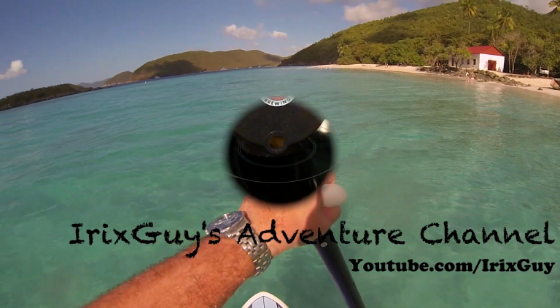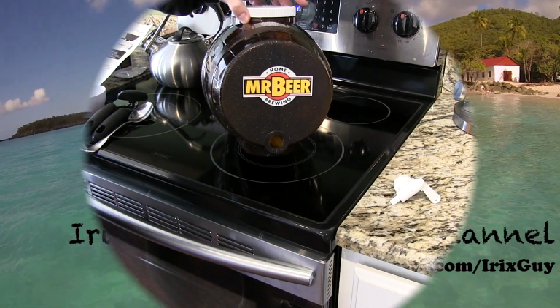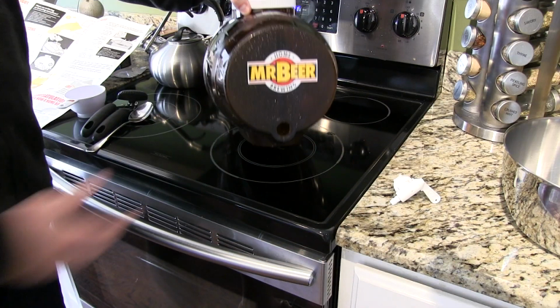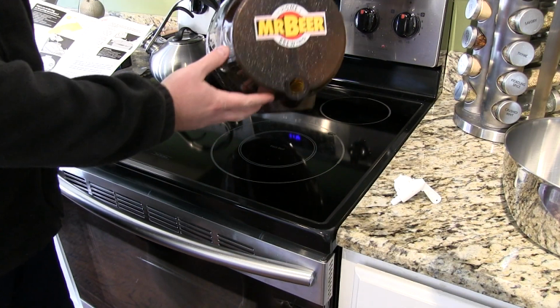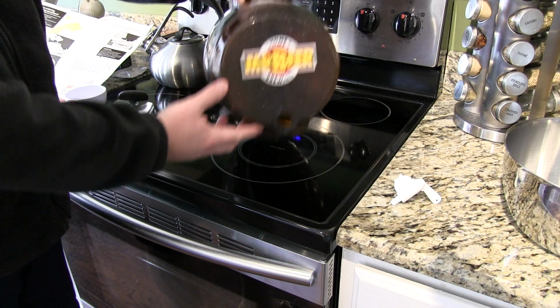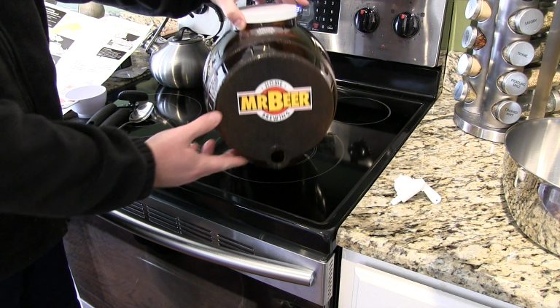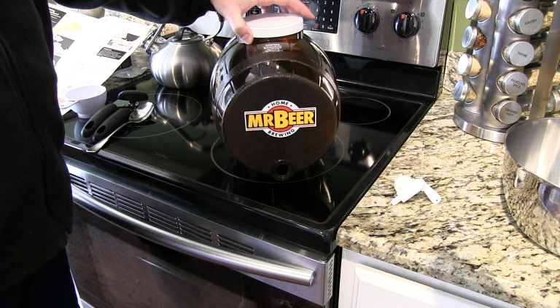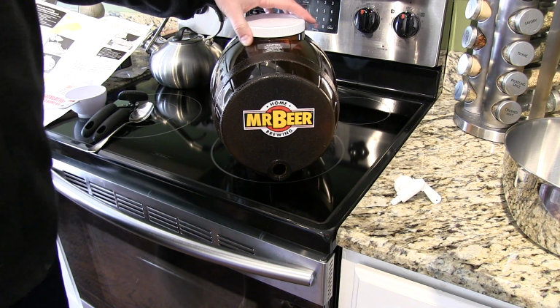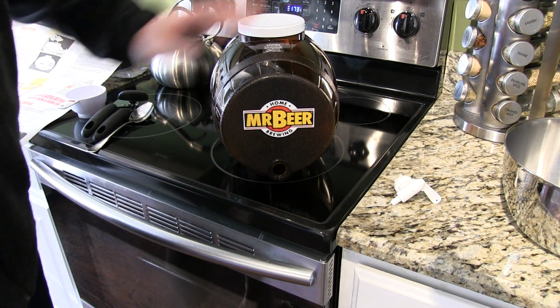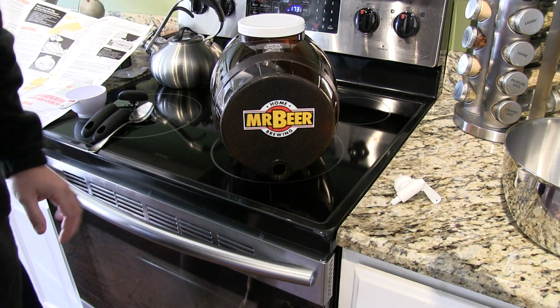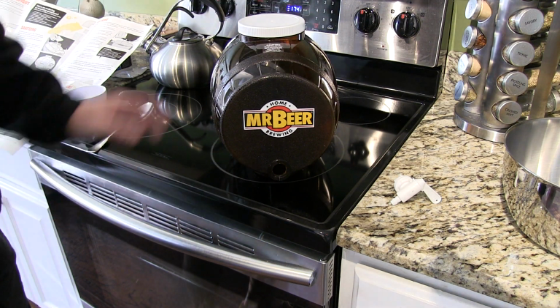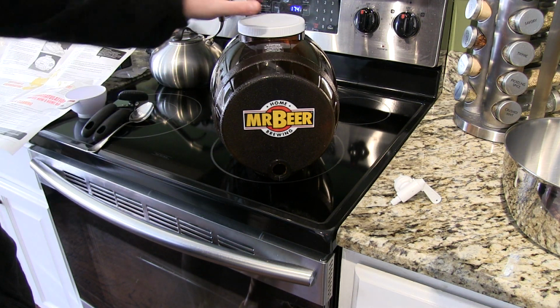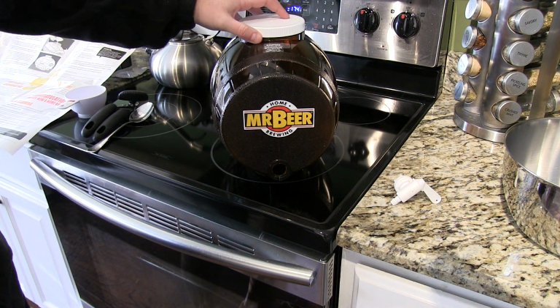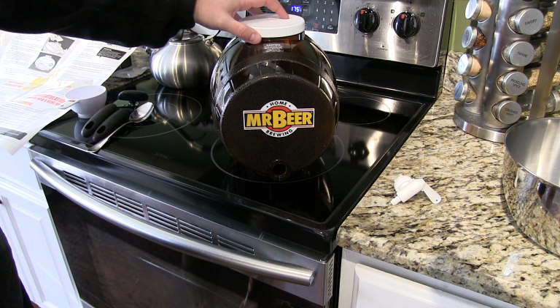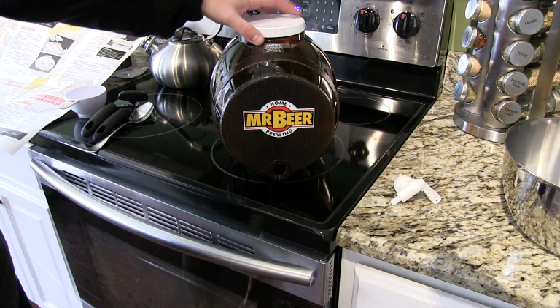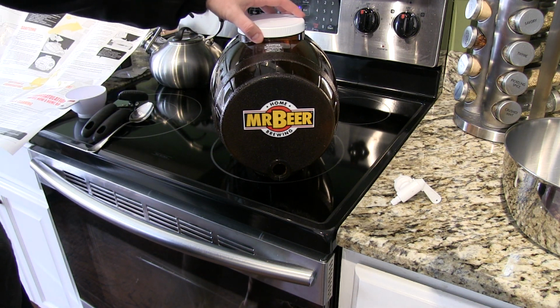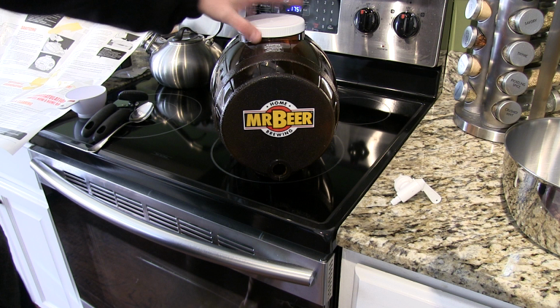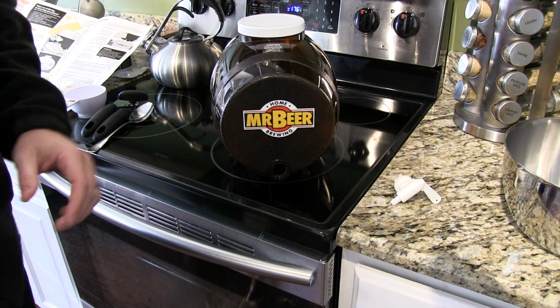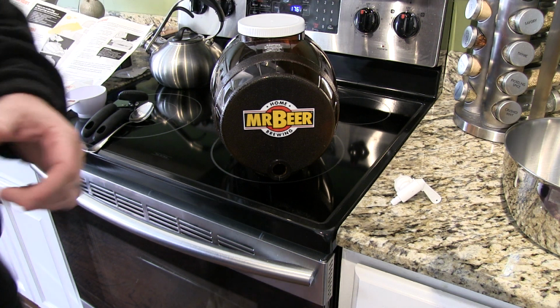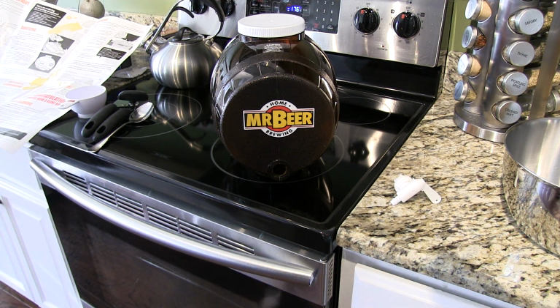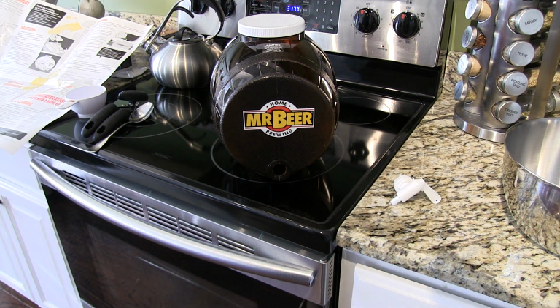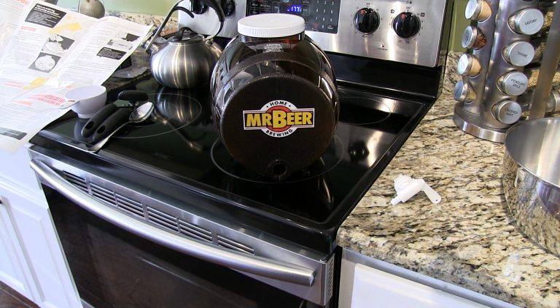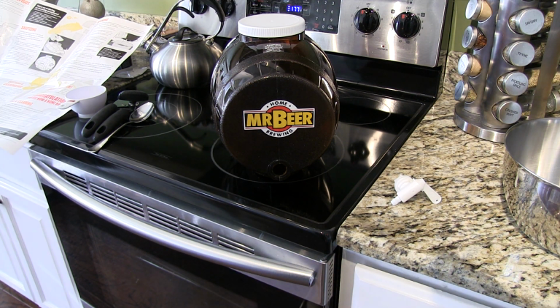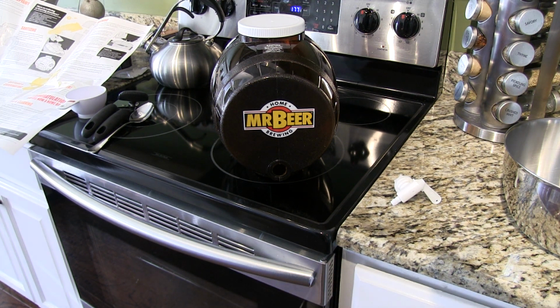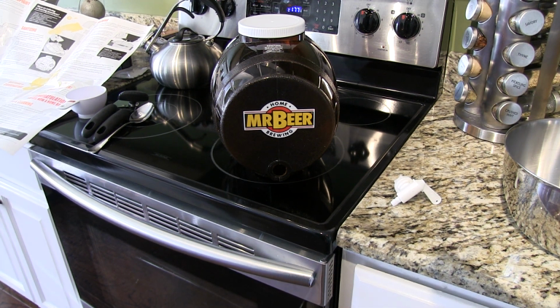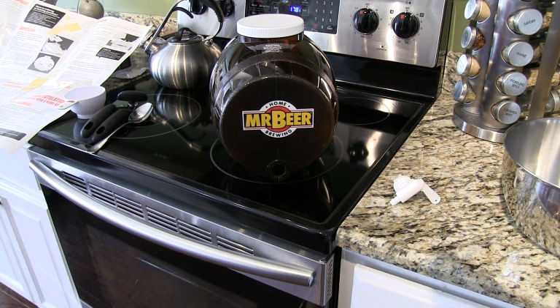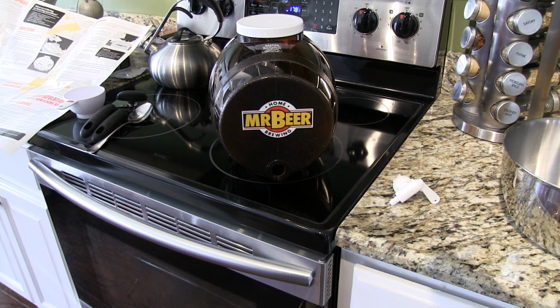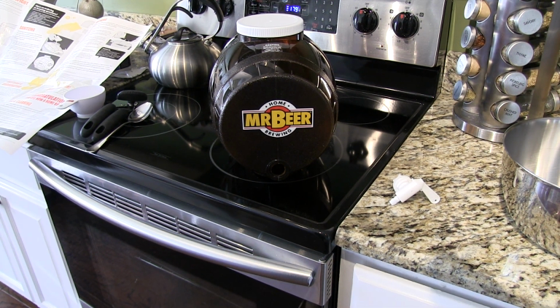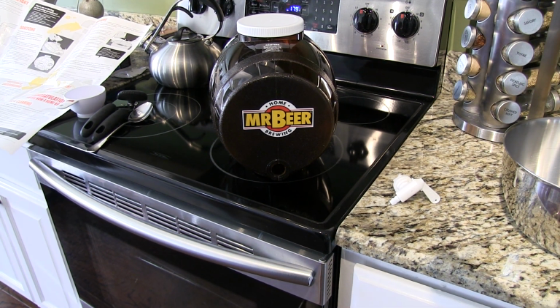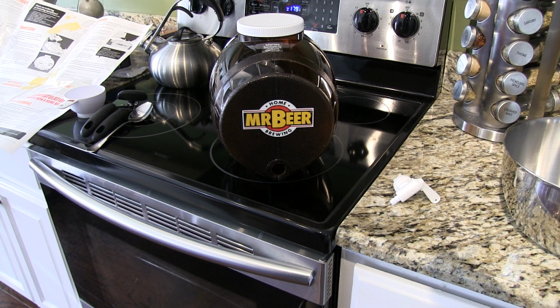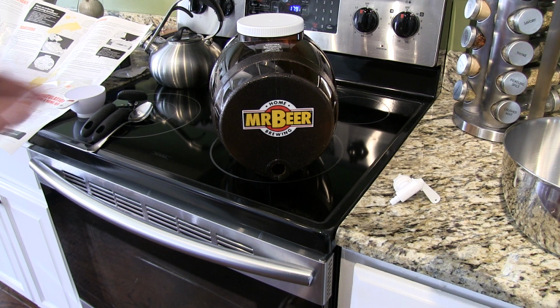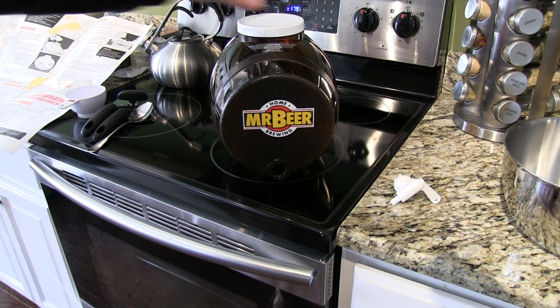Hey everyone, iRickSky here. This is the first step of the Mr. Beer installation, and what I'm going to do in this step is actually install the spigot.